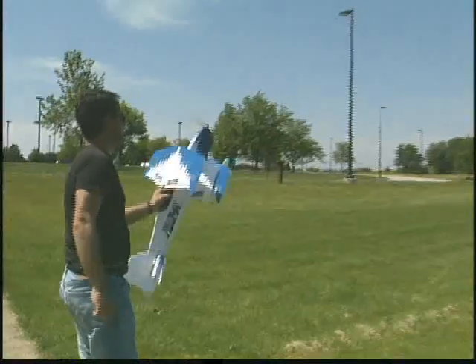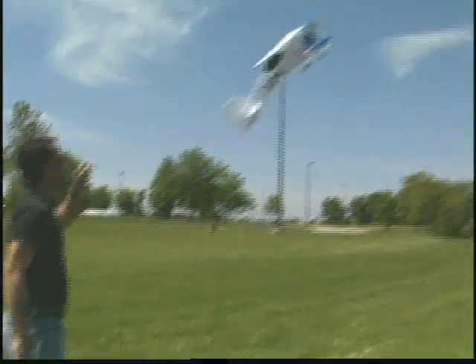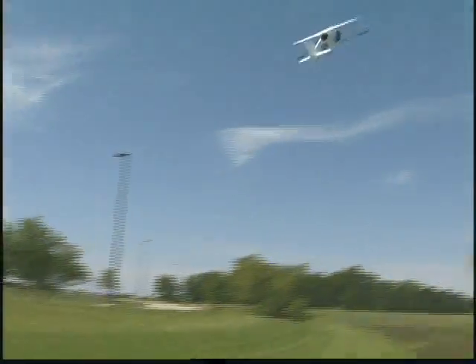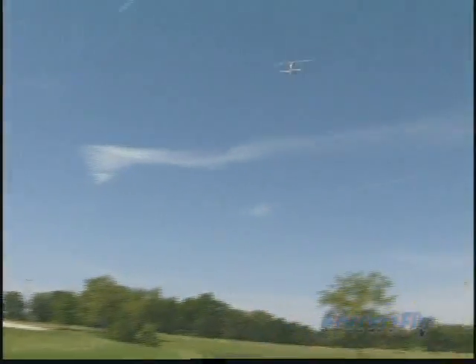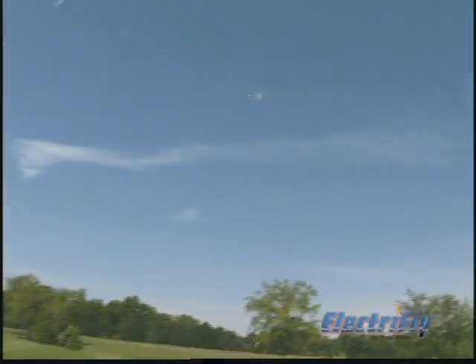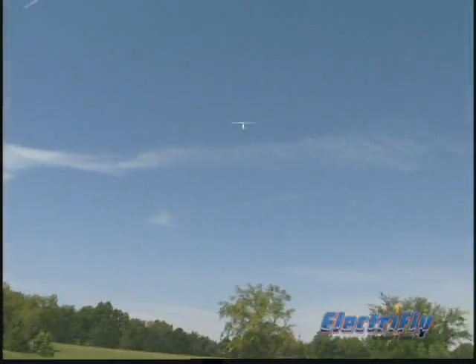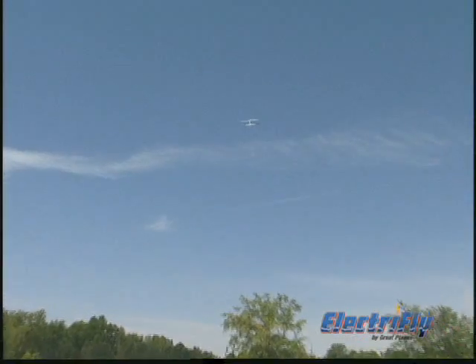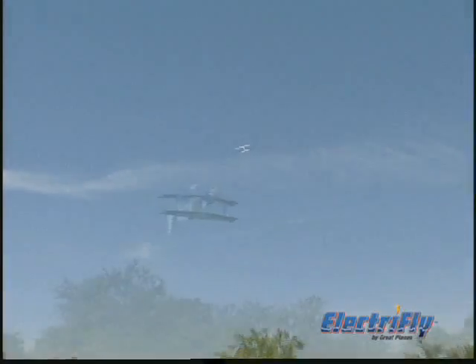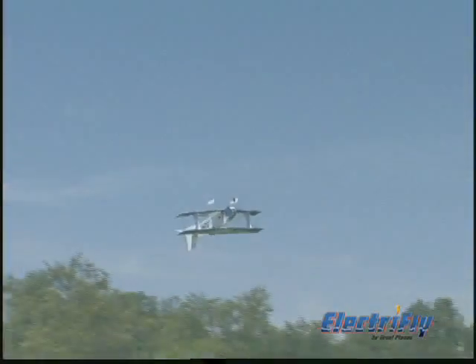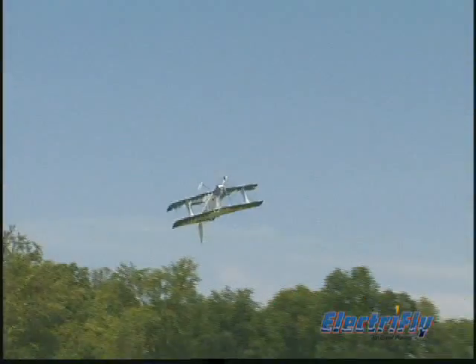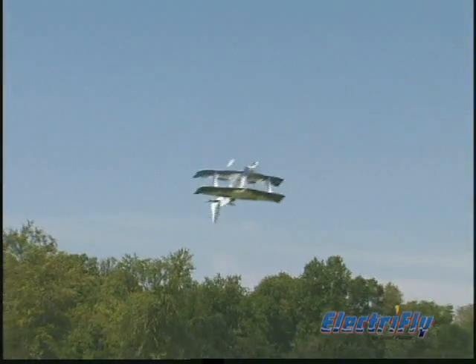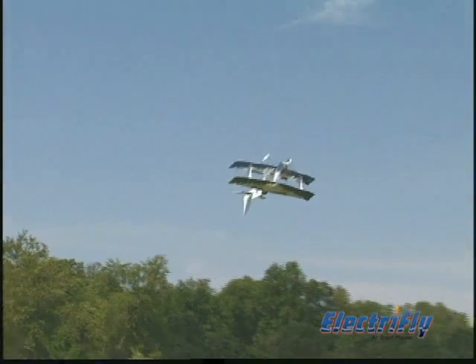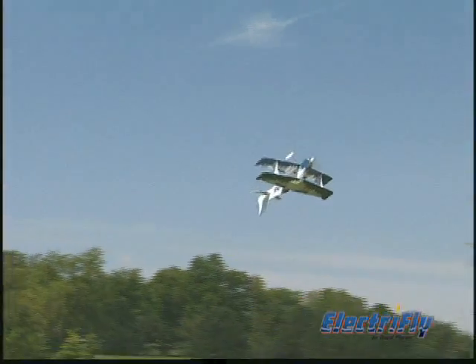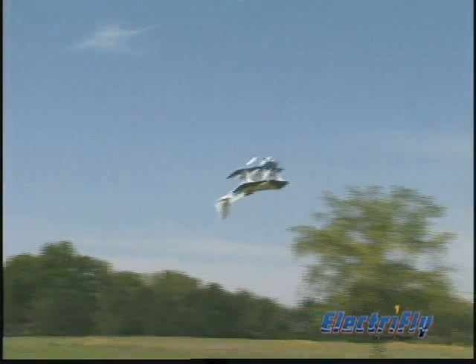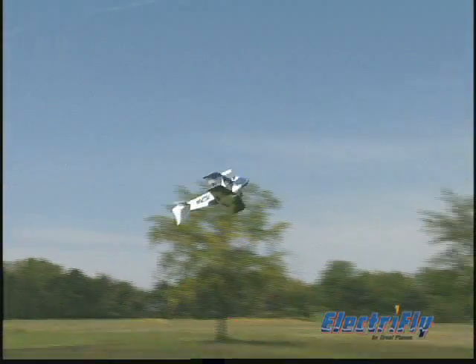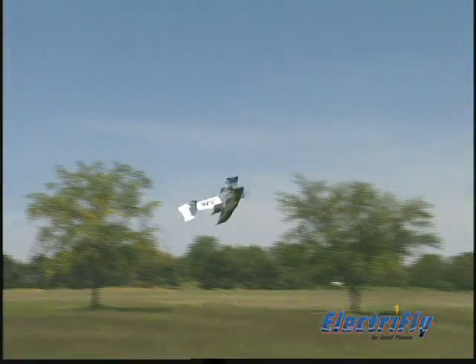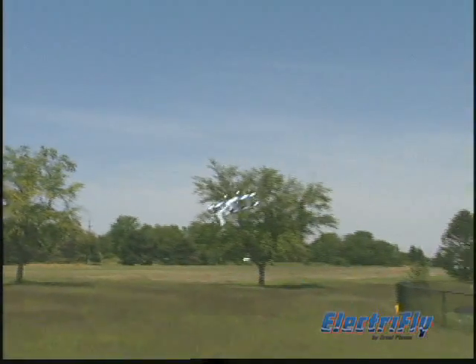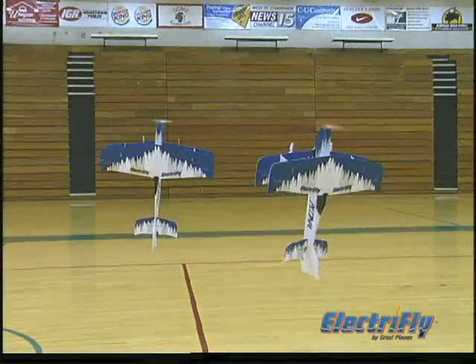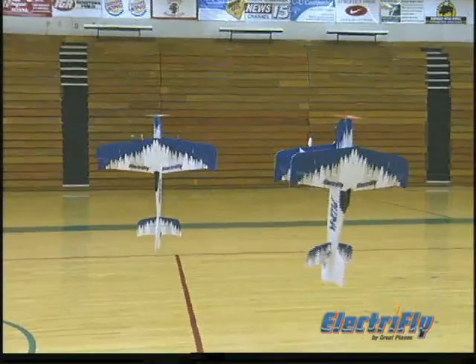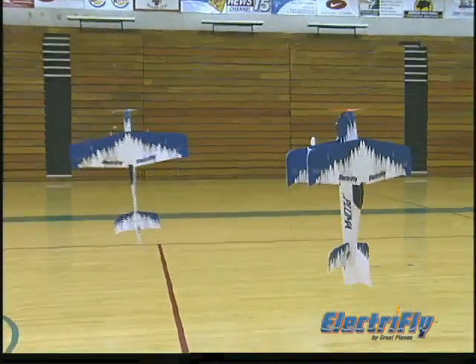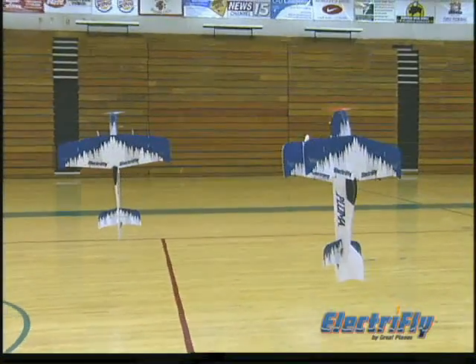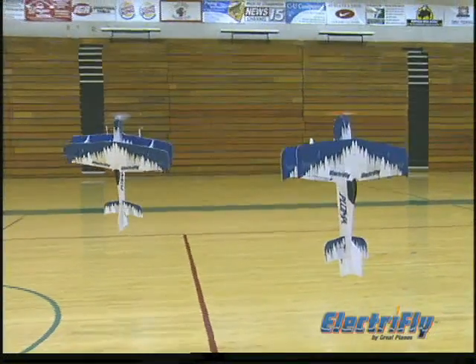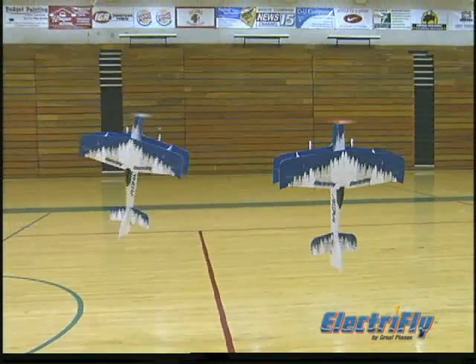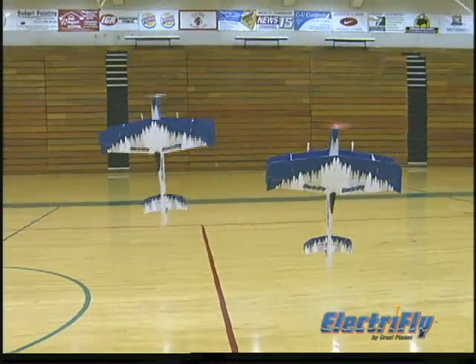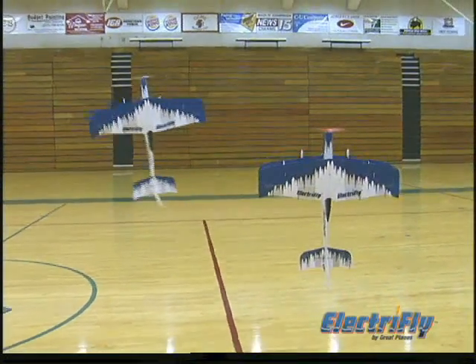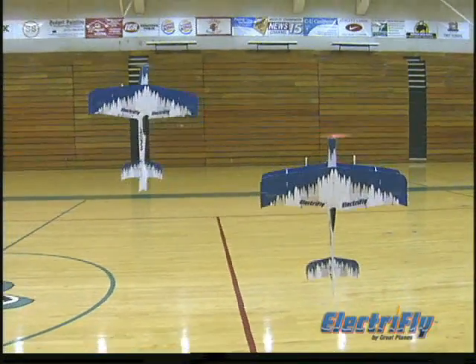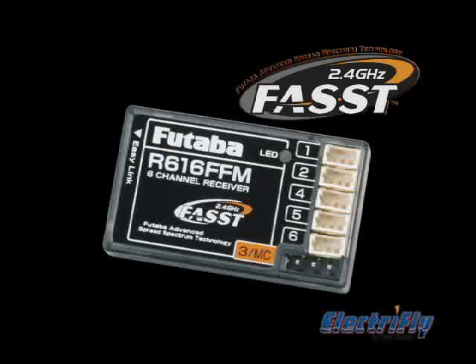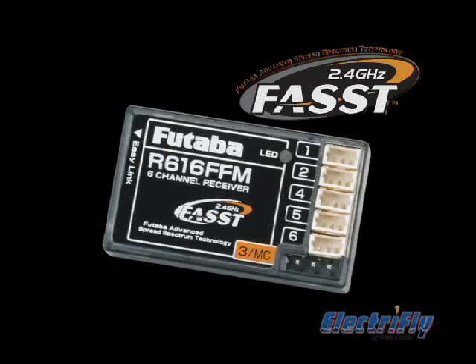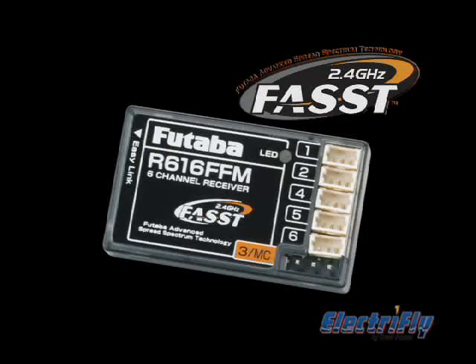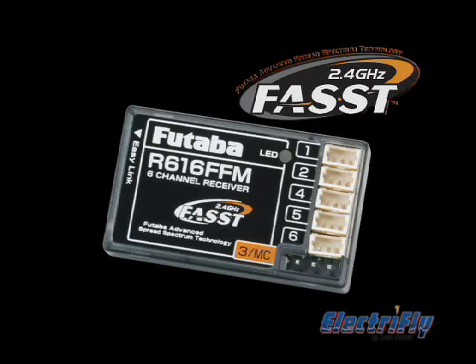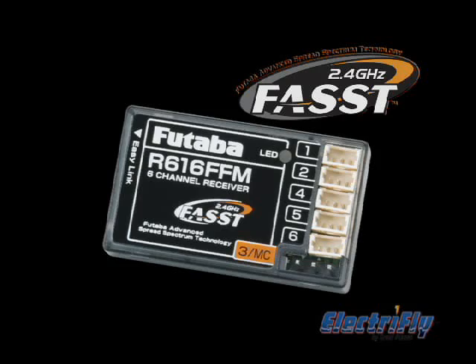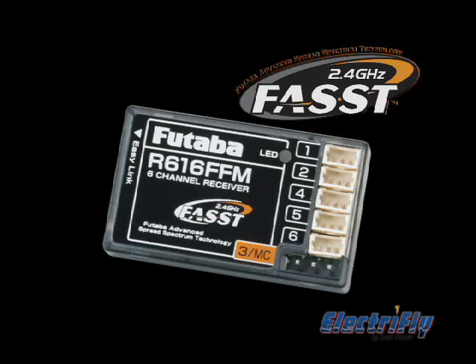With its compact size, the Pluma is easy to take with you and ready at a minute's notice, whether you're at the field or indoors. And if you want to boost performance even more, equip your Pluma with the Futalis R616 FFM receiver.